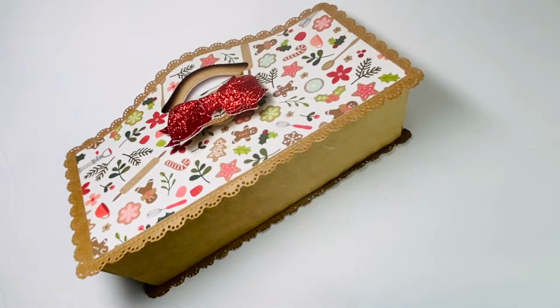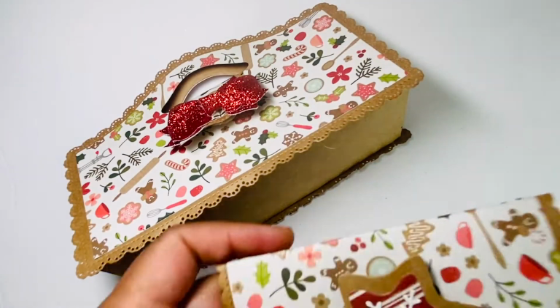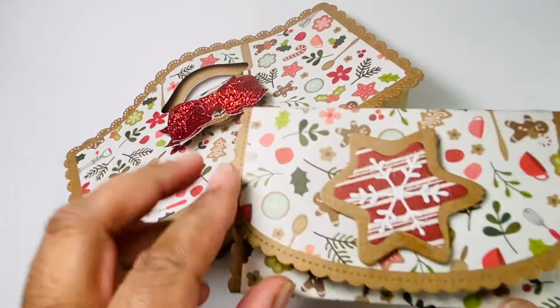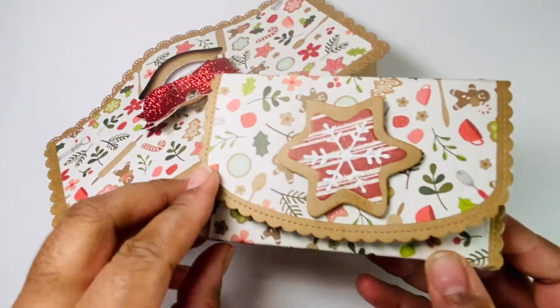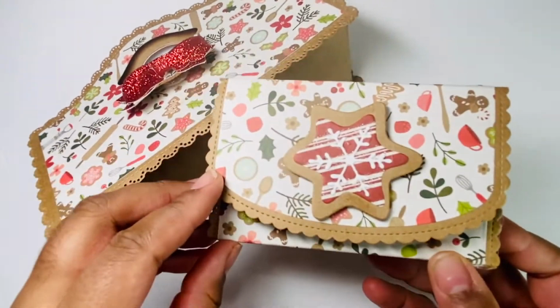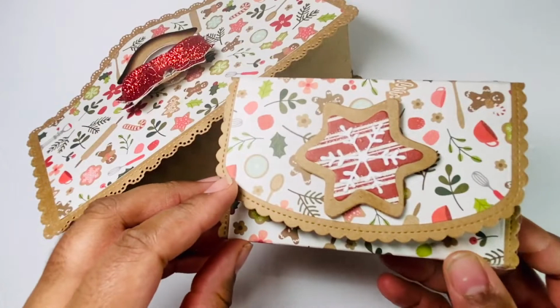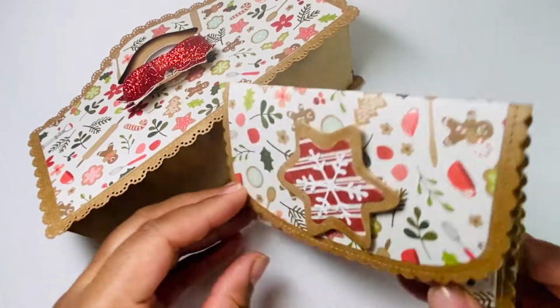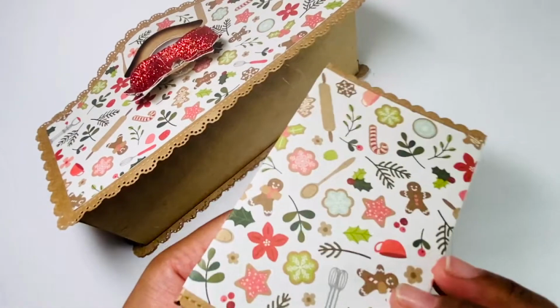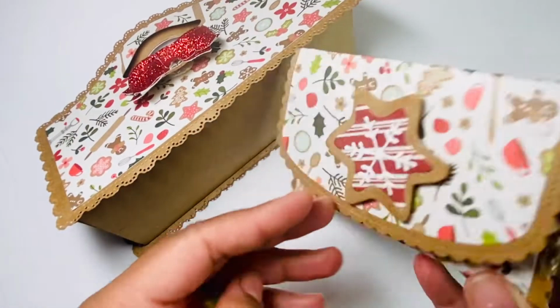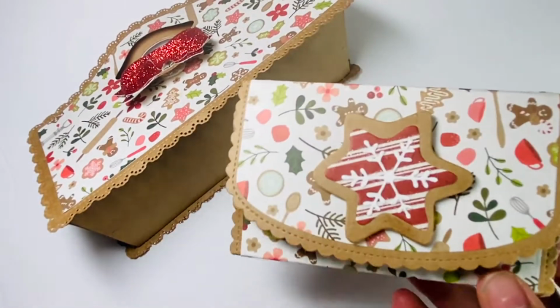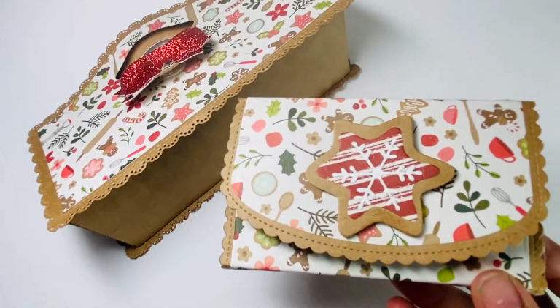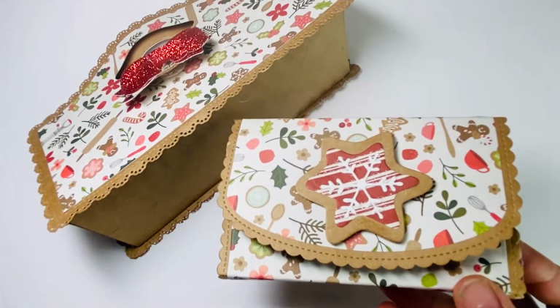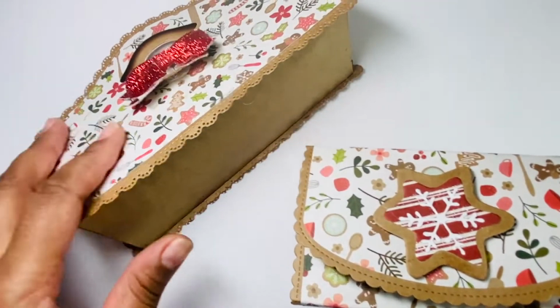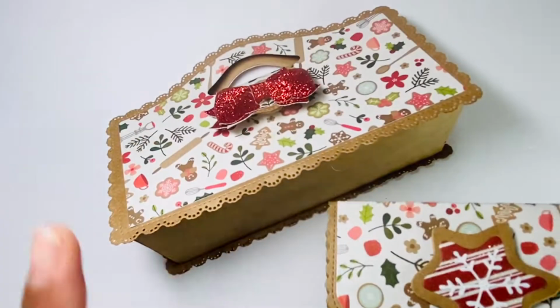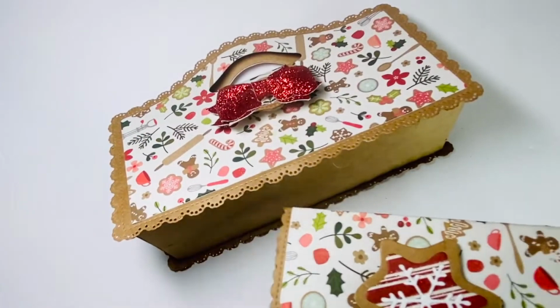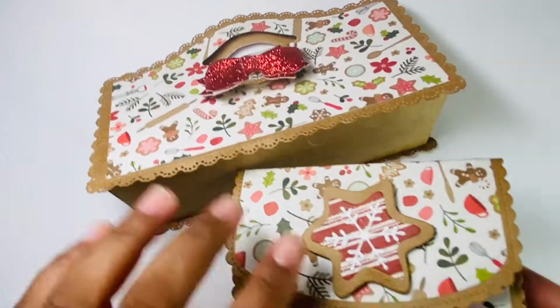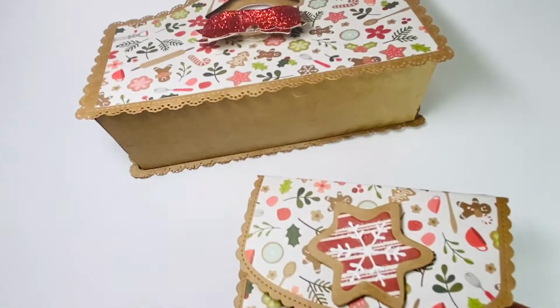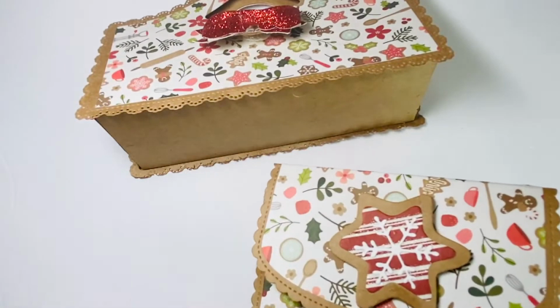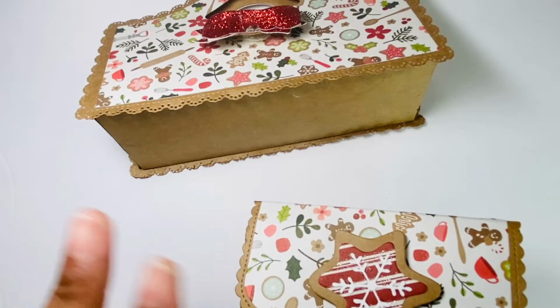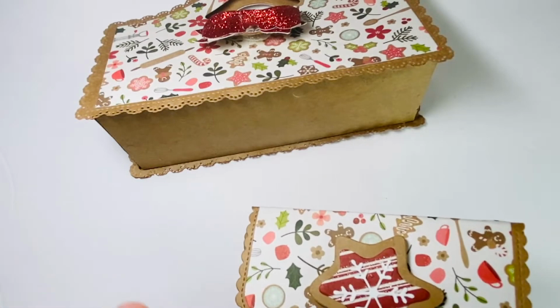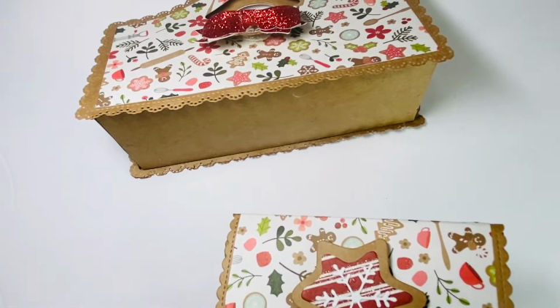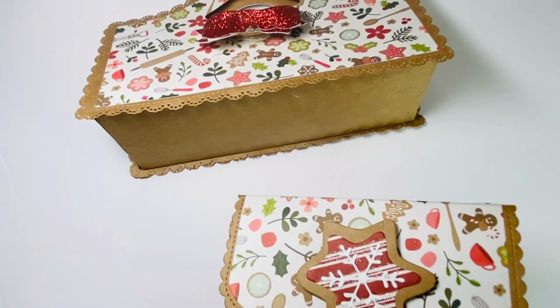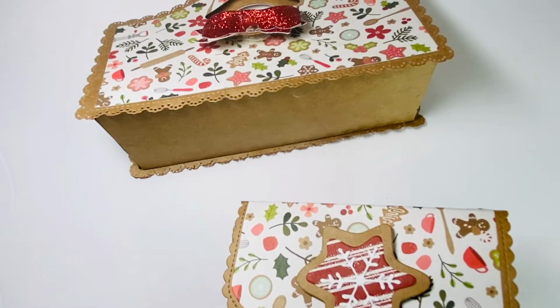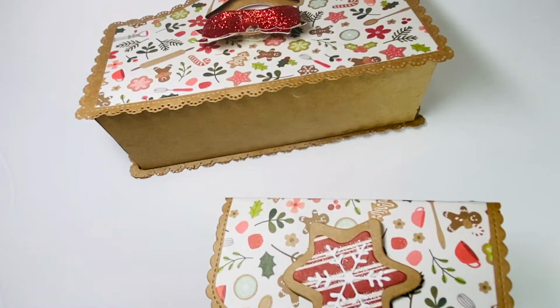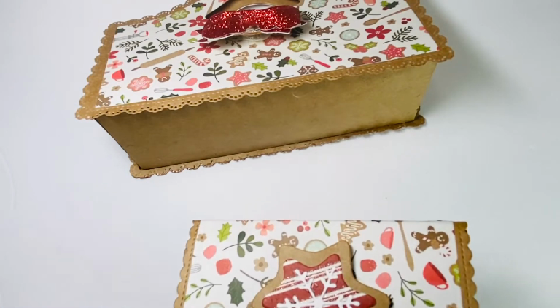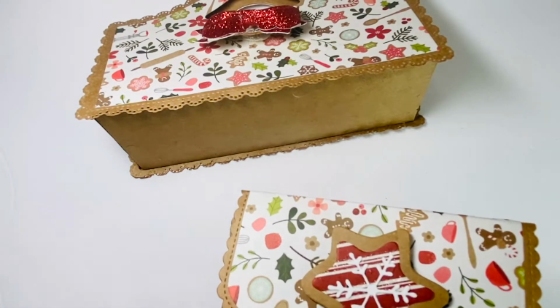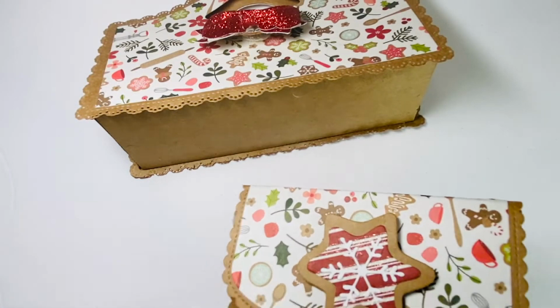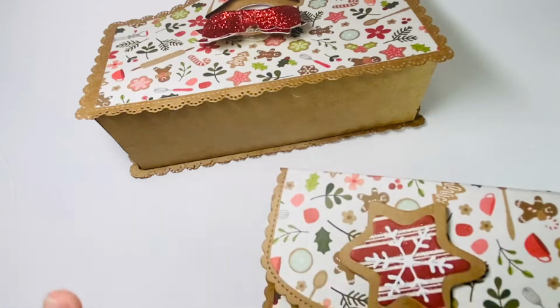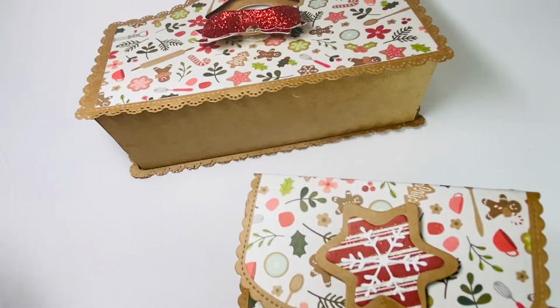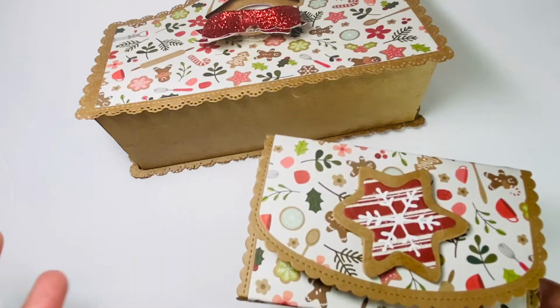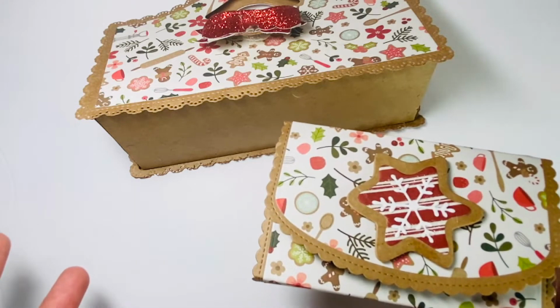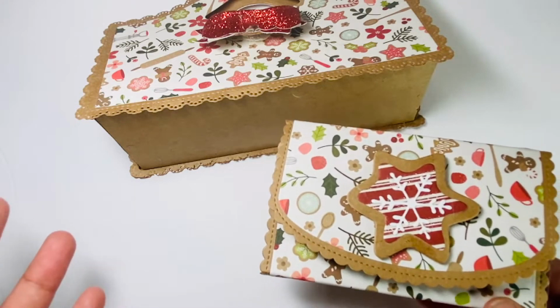I also created a wallet to go with it that matches. This is also the KS Craft dies, and both of these dies I picked up off of Amazon. So if you don't want to wait for AliExpress shipping, just do Amazon Prime.